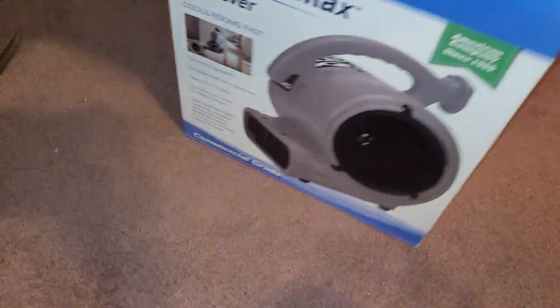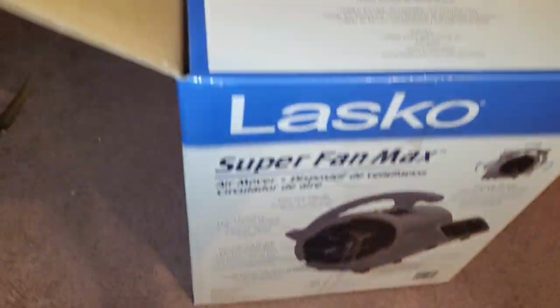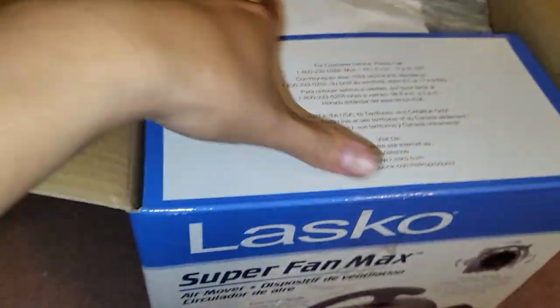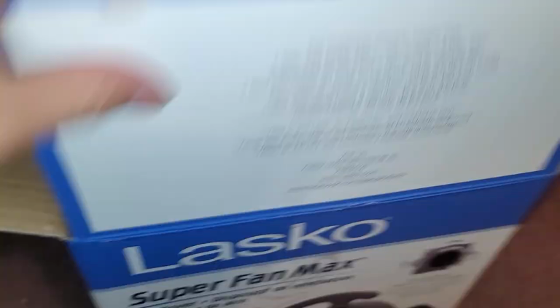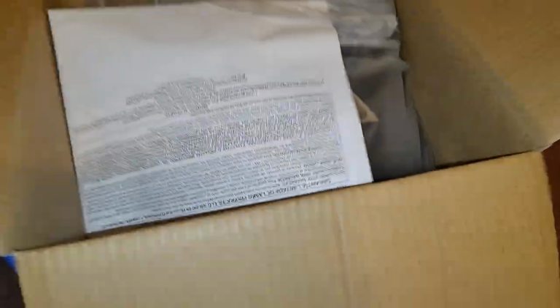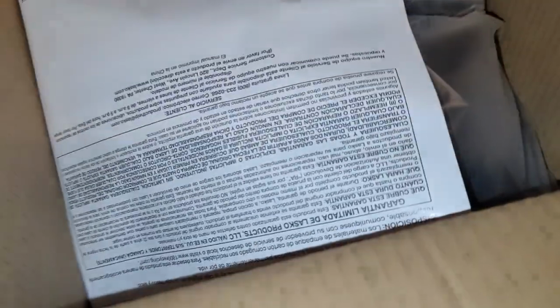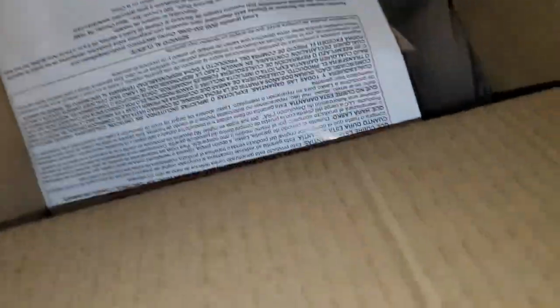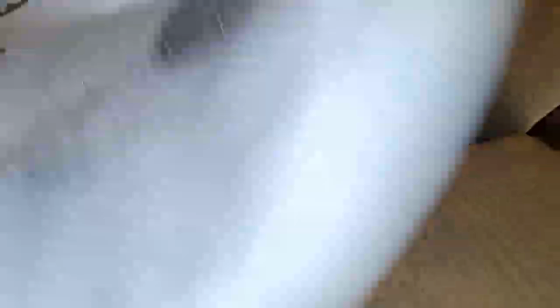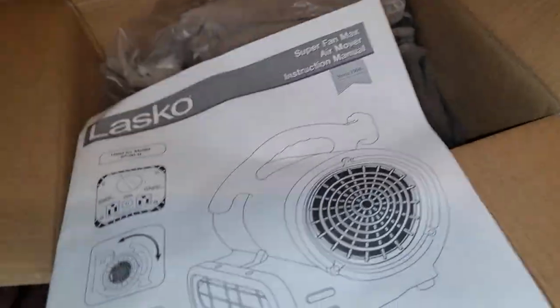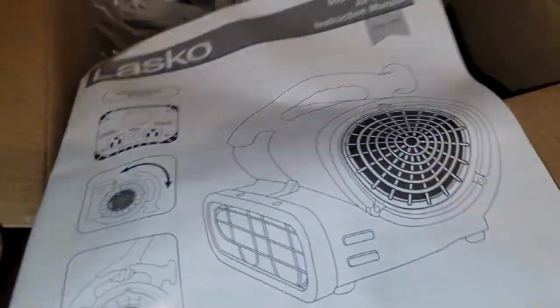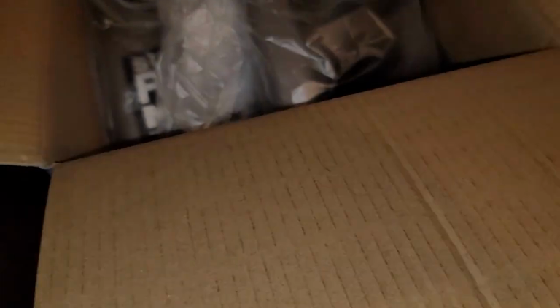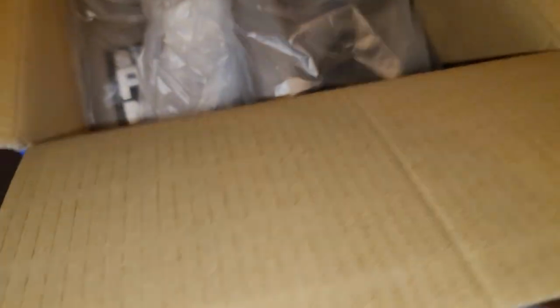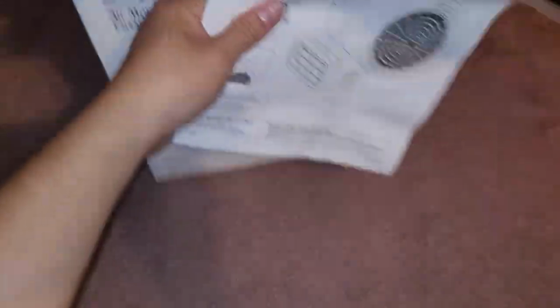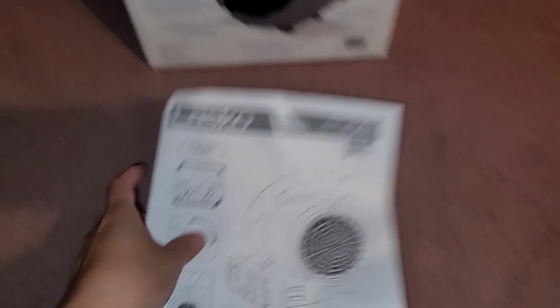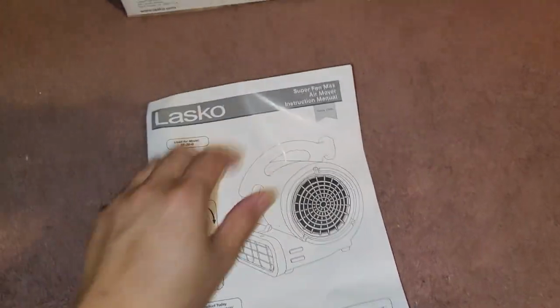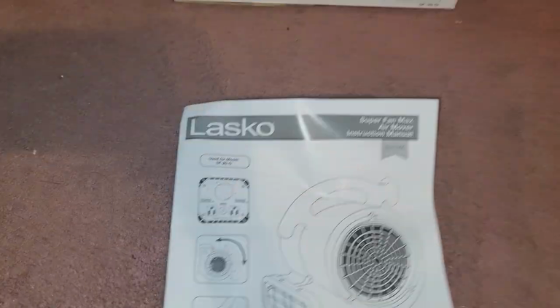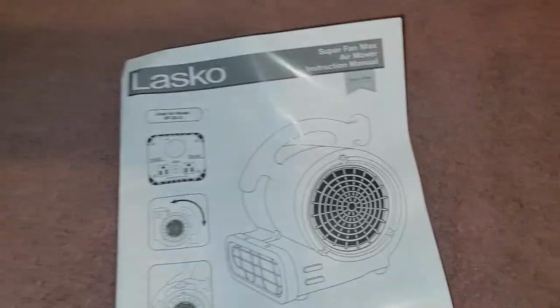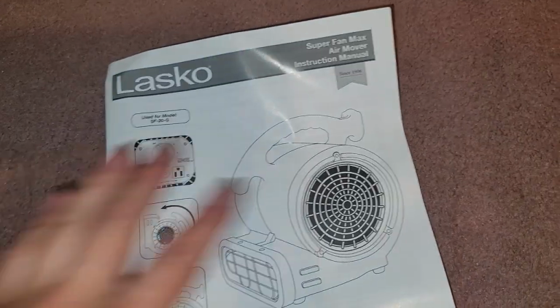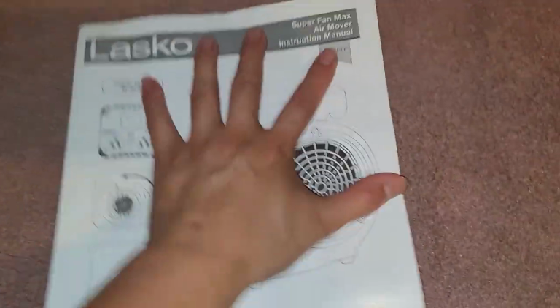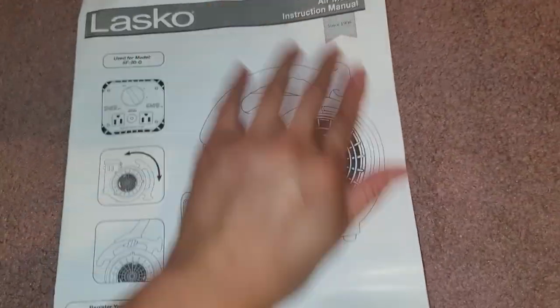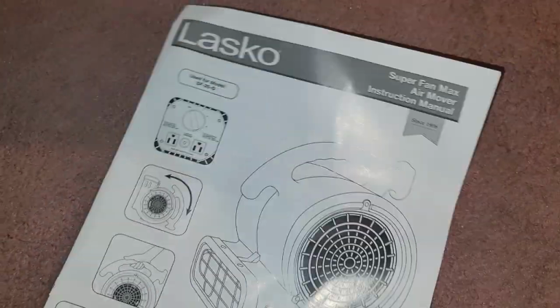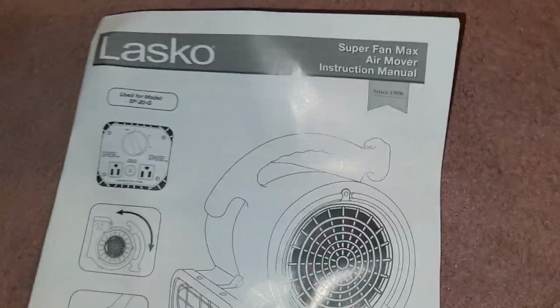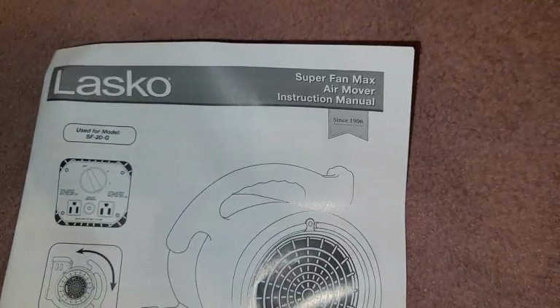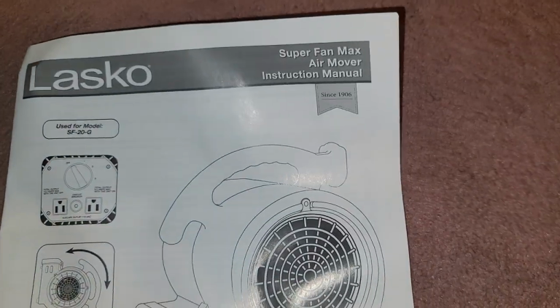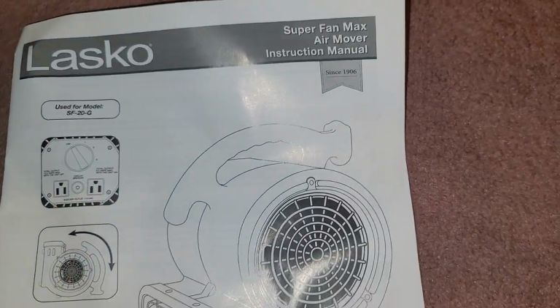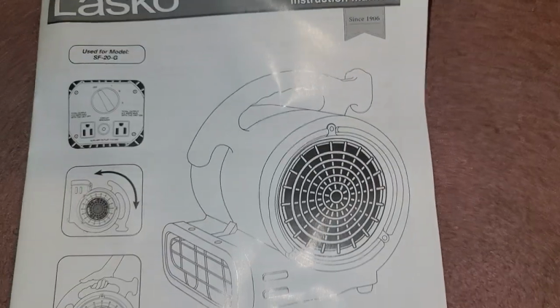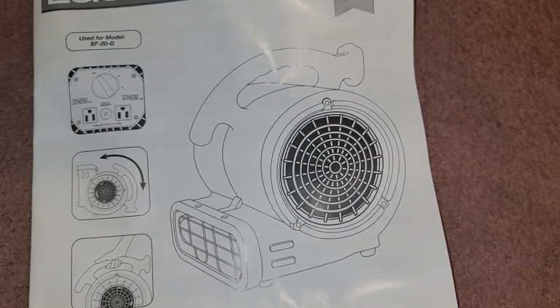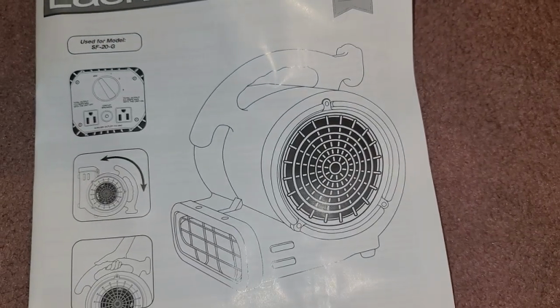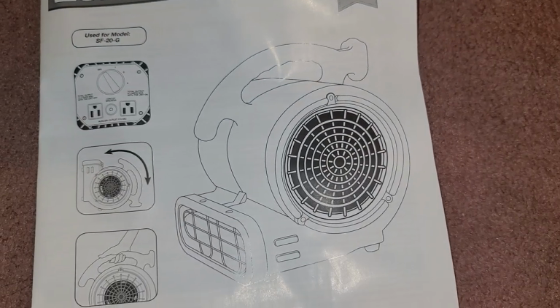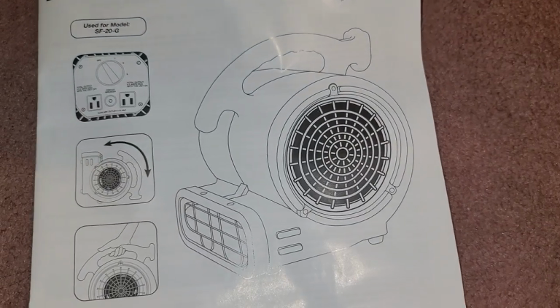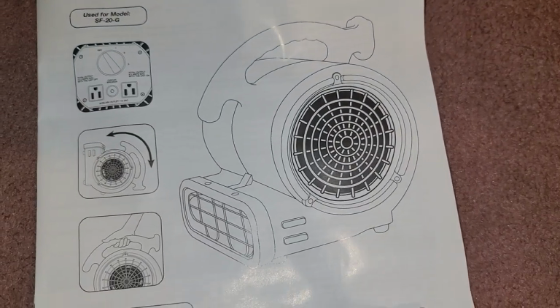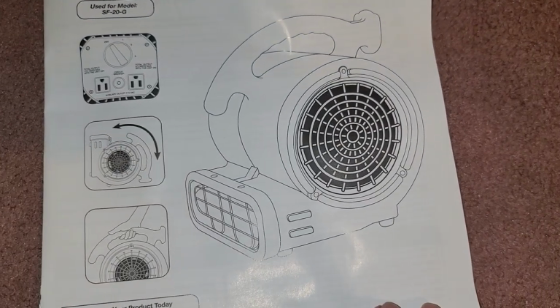Let's go ahead and see what's in here. I'm going to go over the booklet — if you don't like it, you can fast forward through this whole part until I actually pull the thing out of the box.